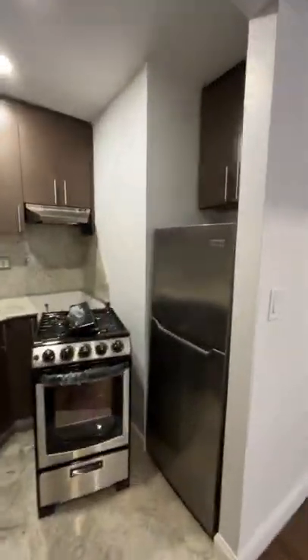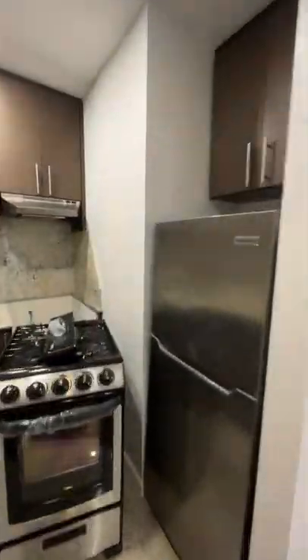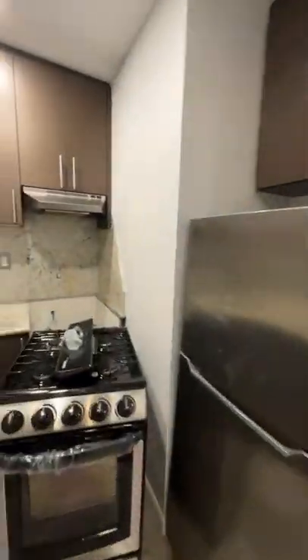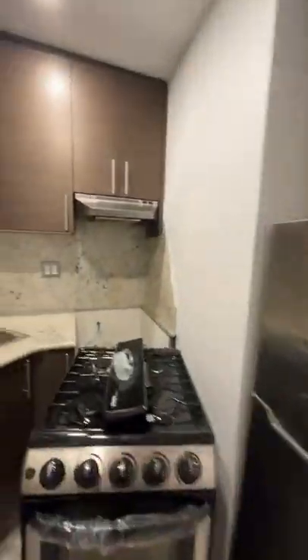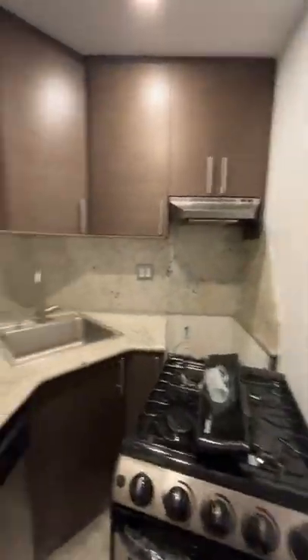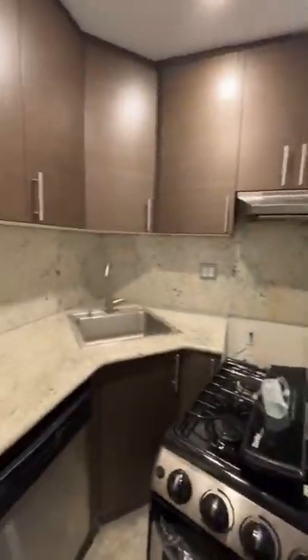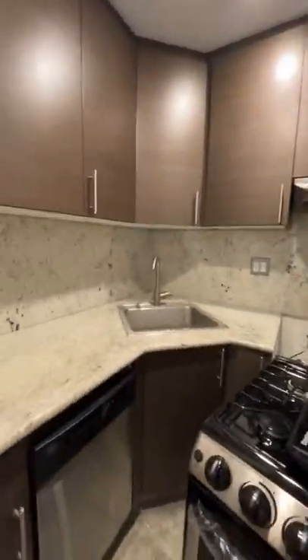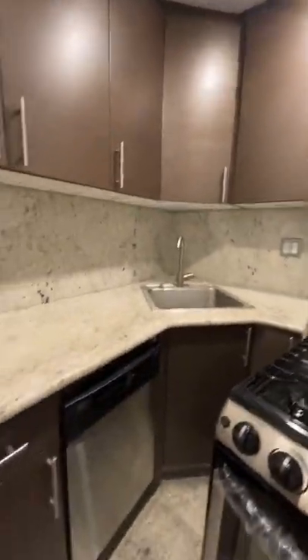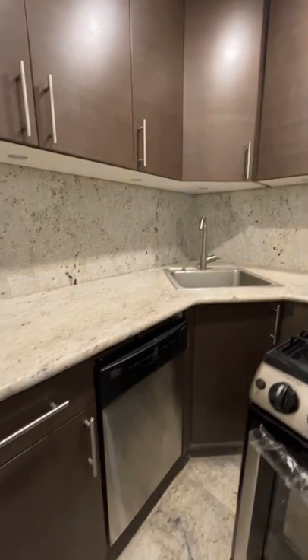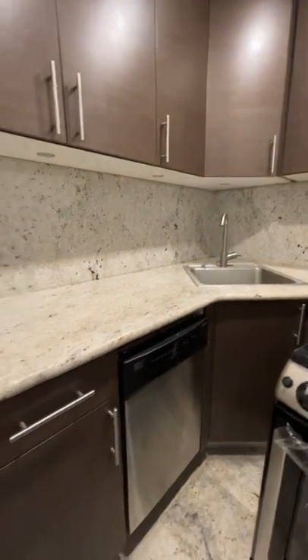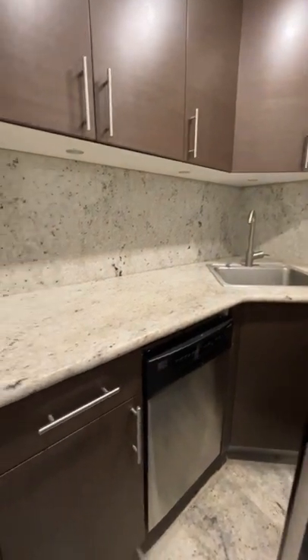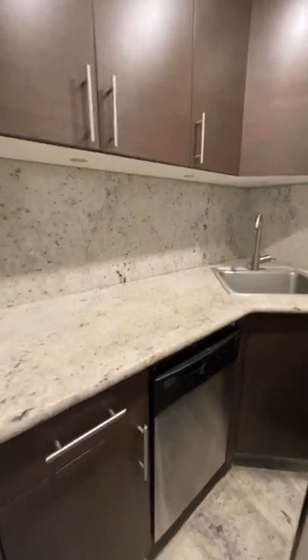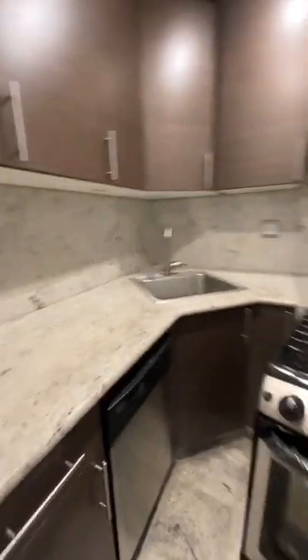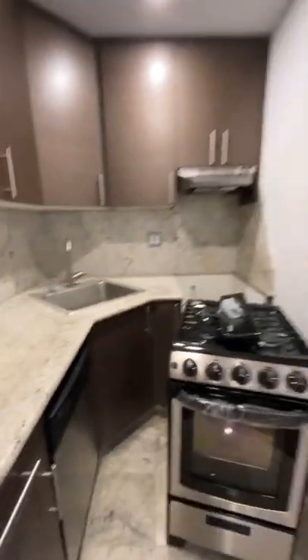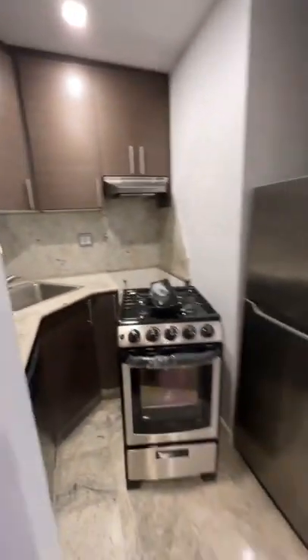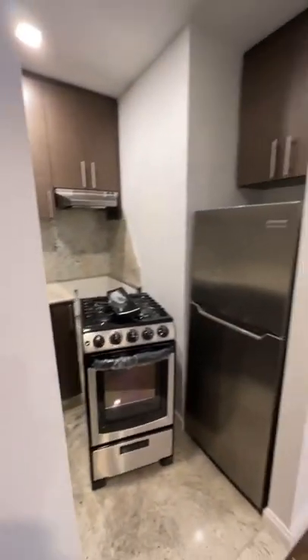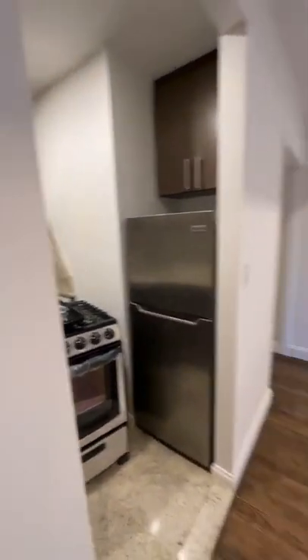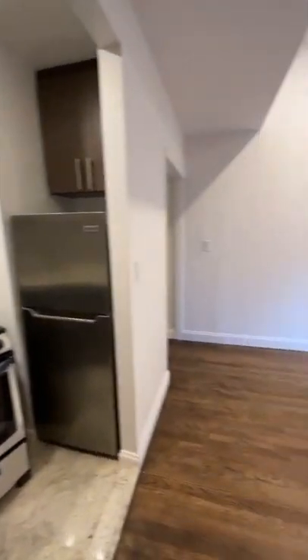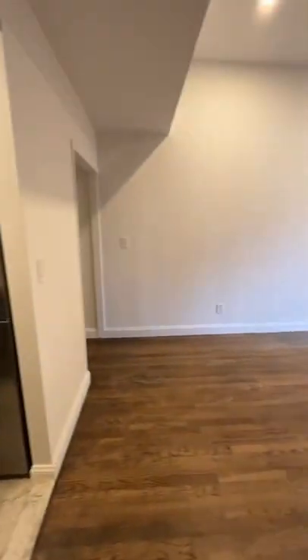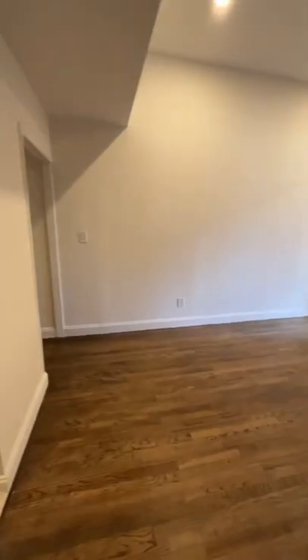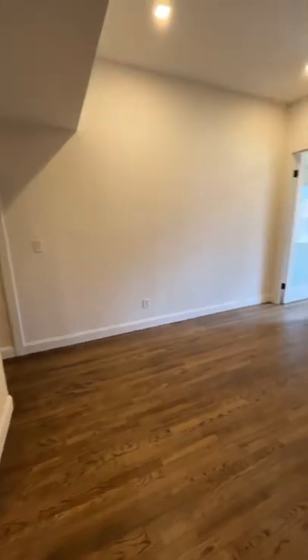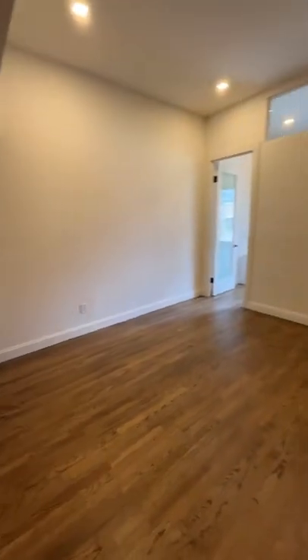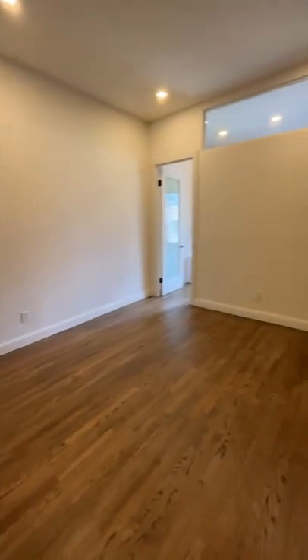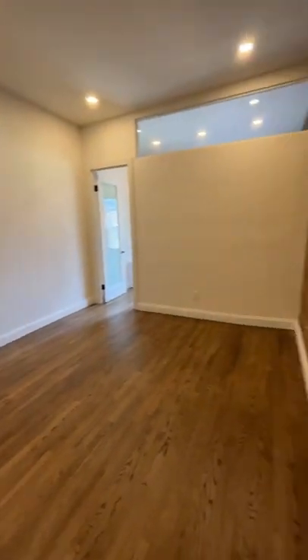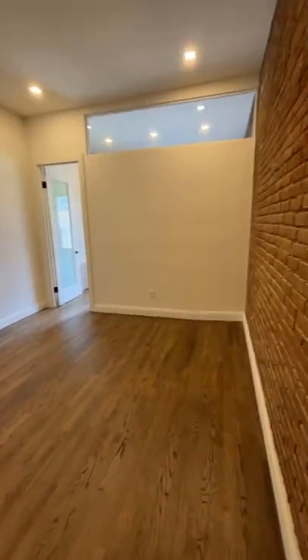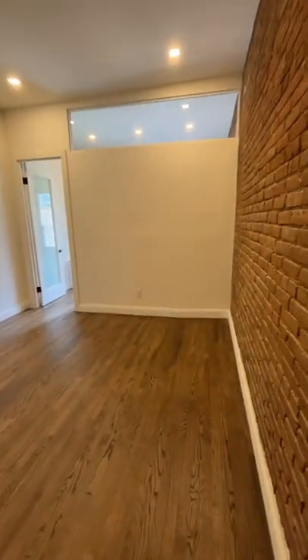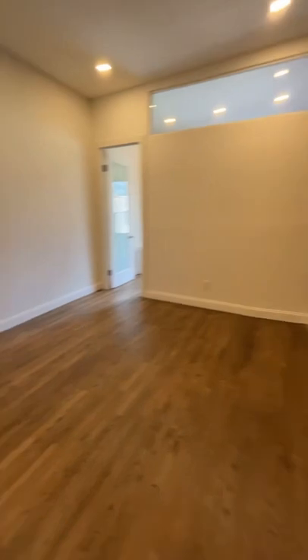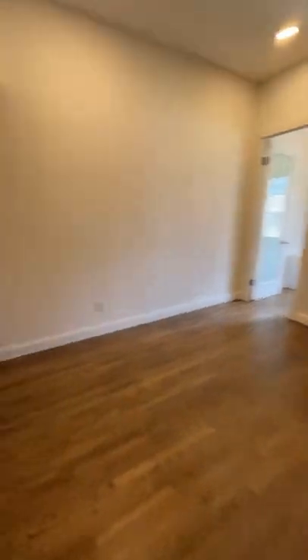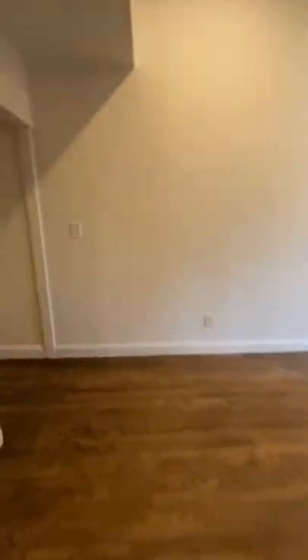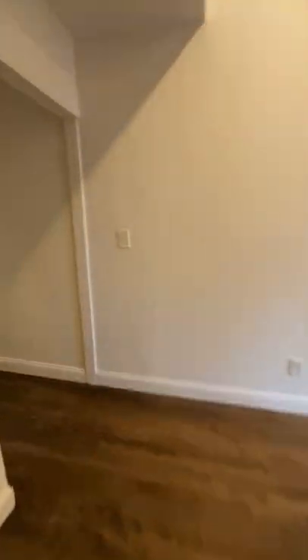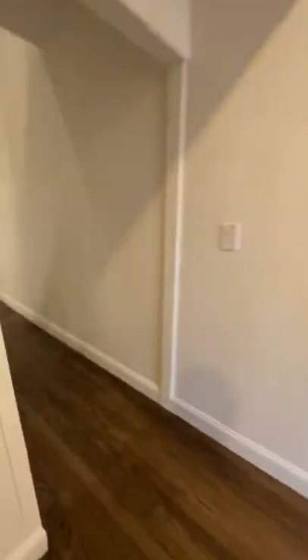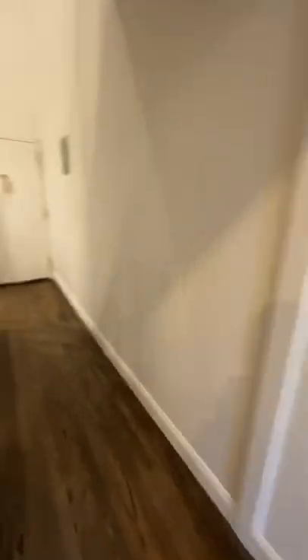This is the kitchen and living room area. It's brand new — dishwasher, granite countertop, stainless steel appliances. The ceilings here are pretty tall.